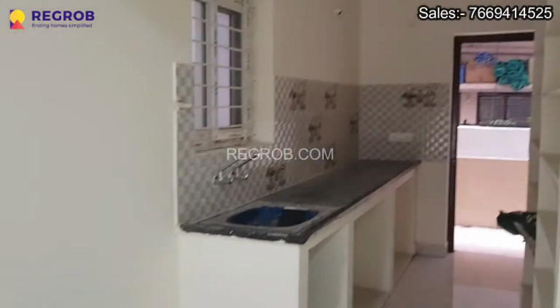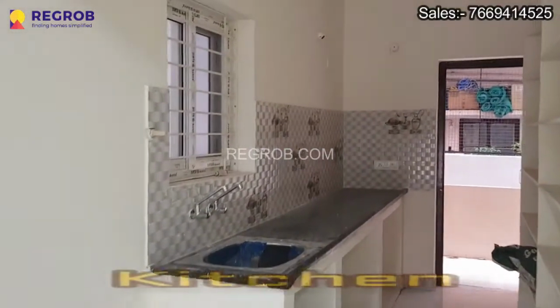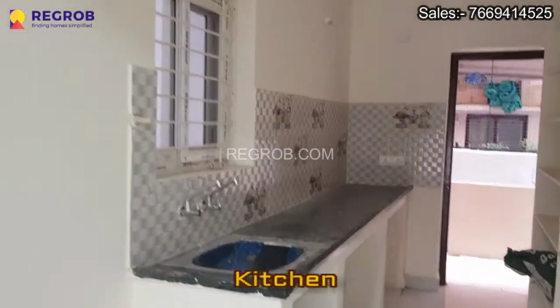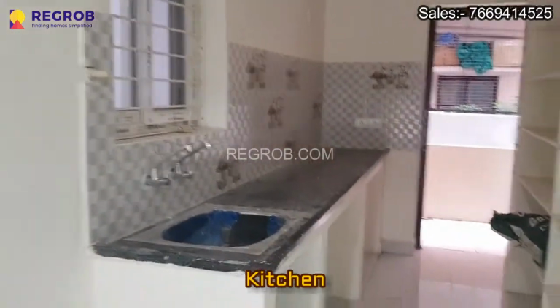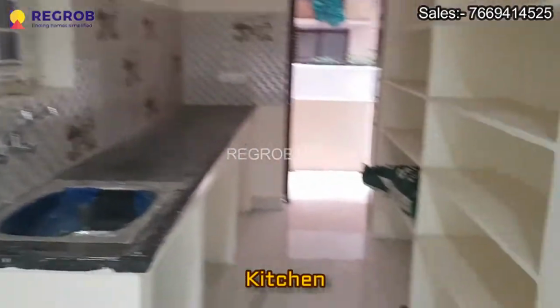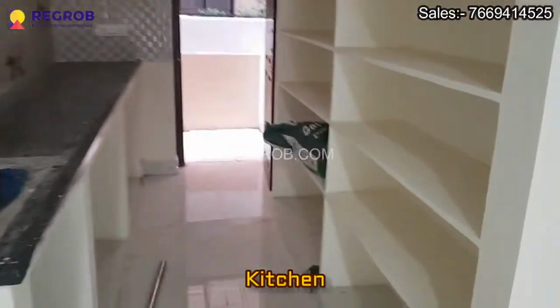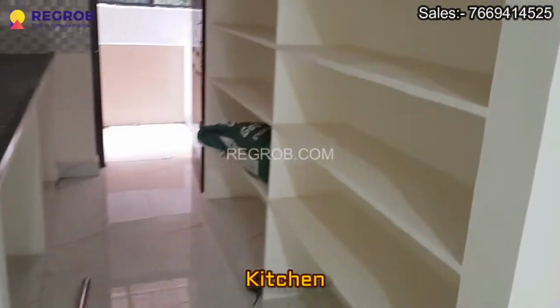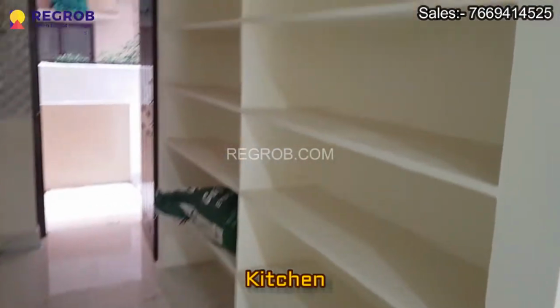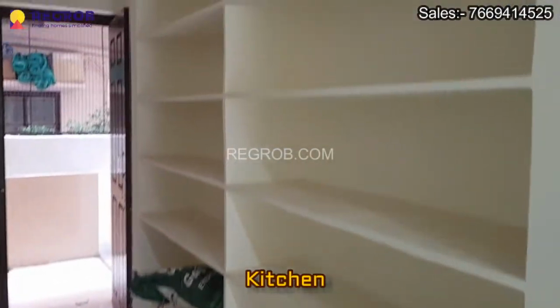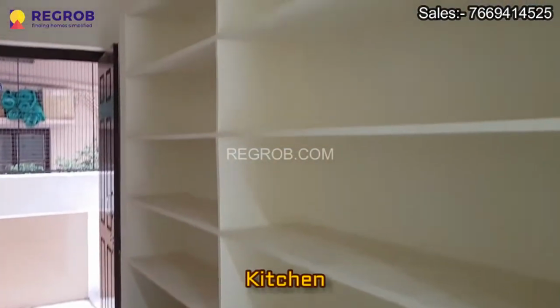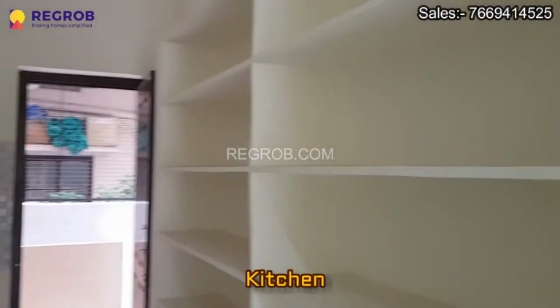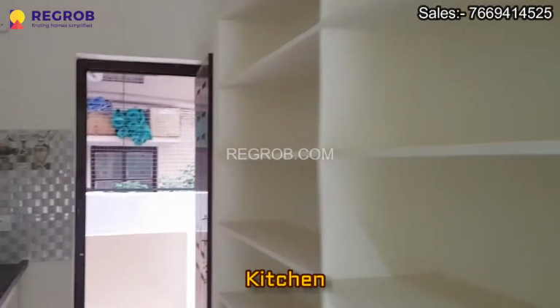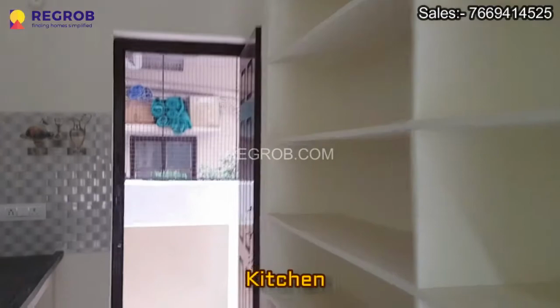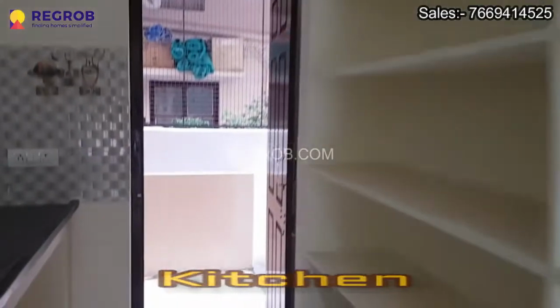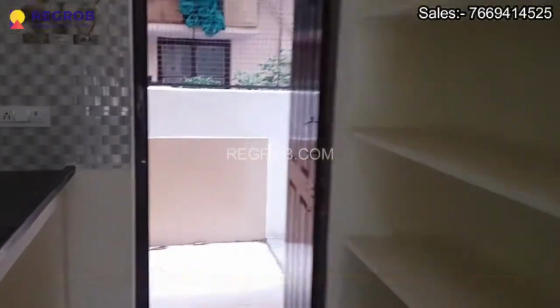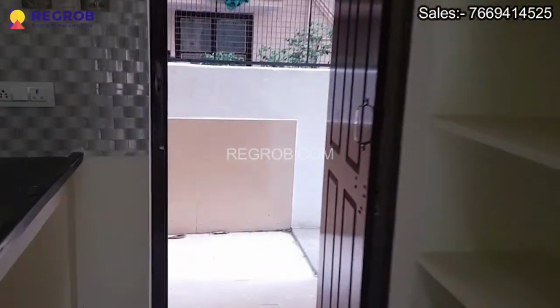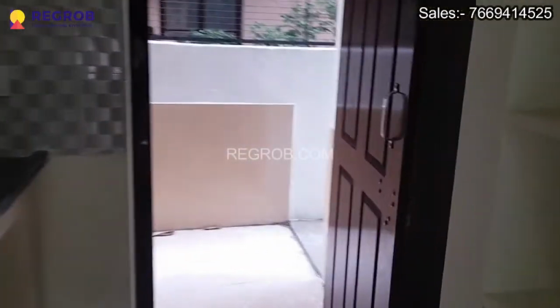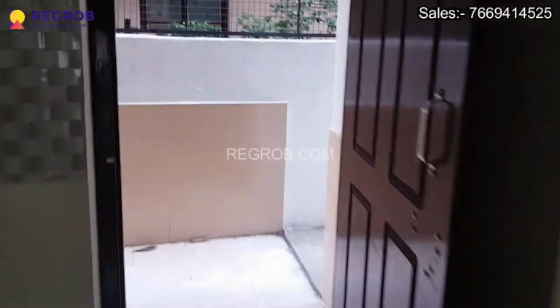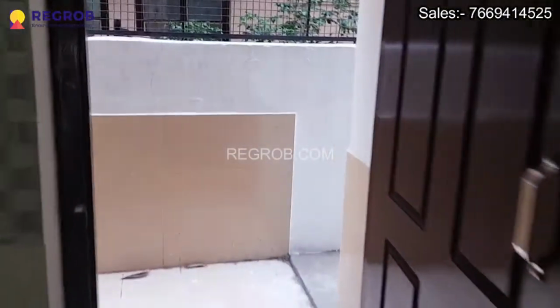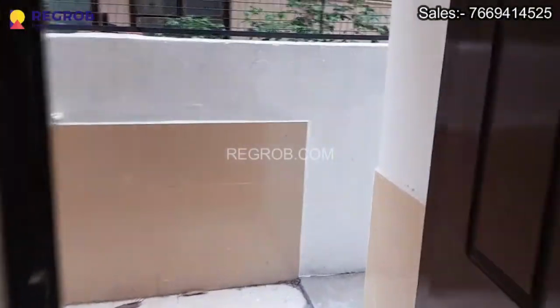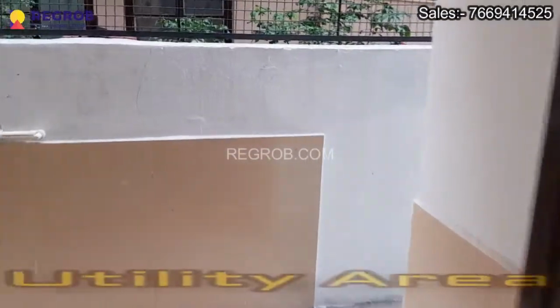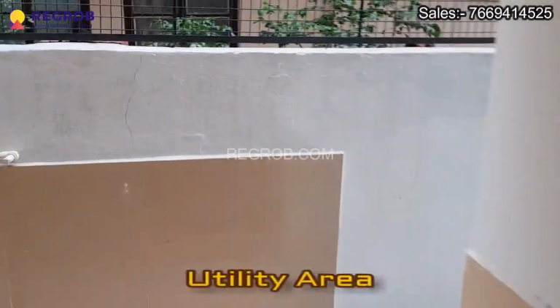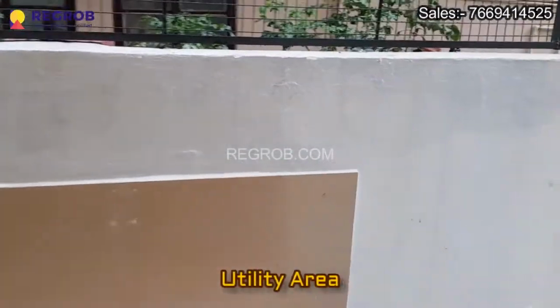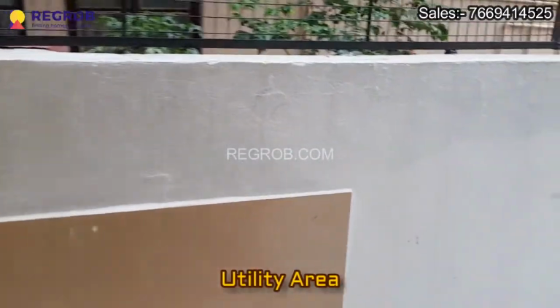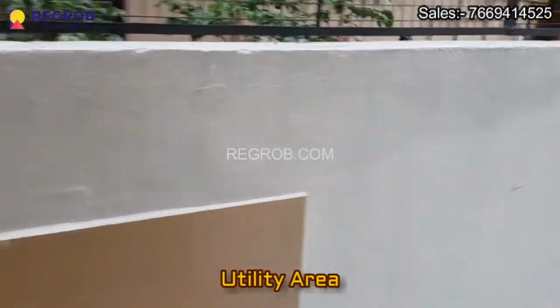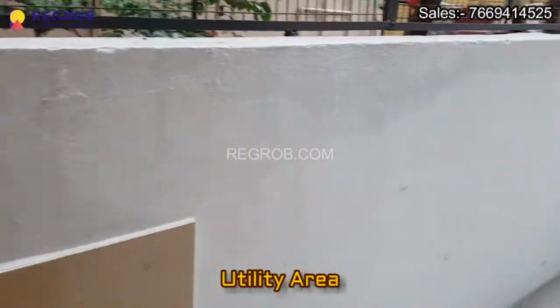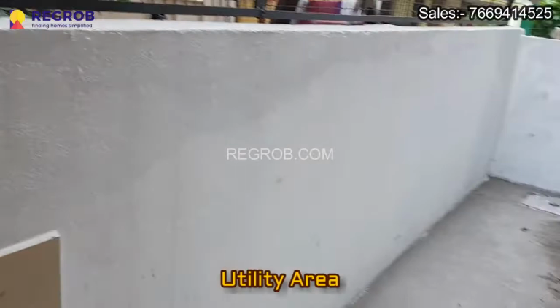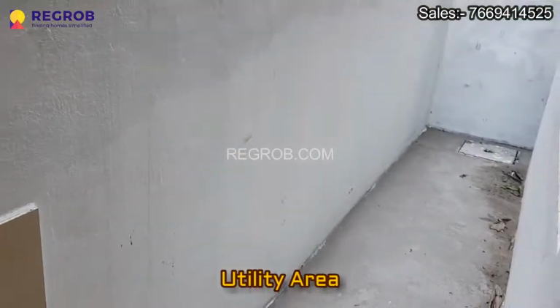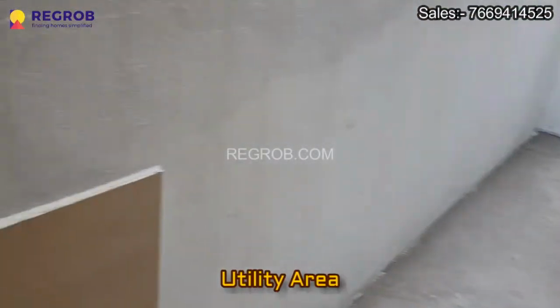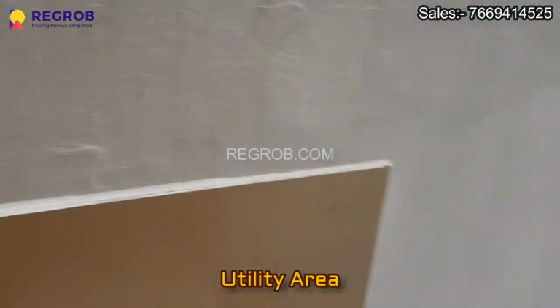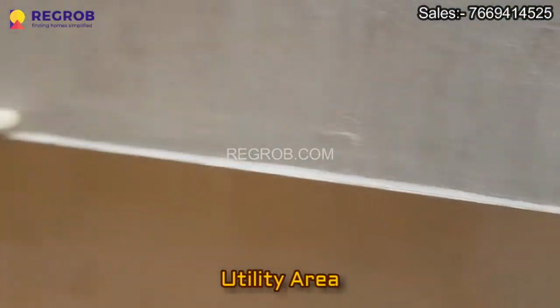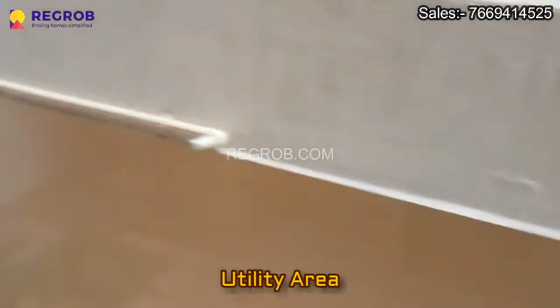Now here is an open kitchen, nicely designed, and this is the utility area attached to it.